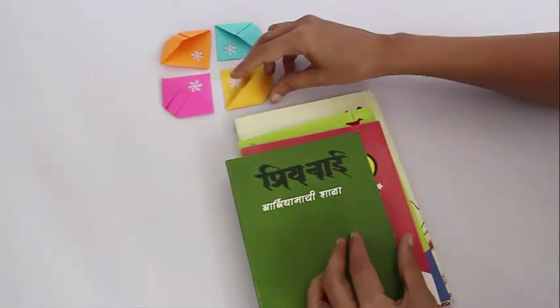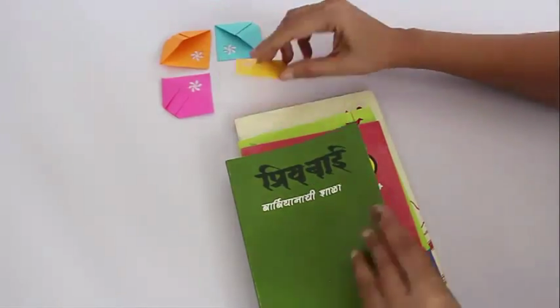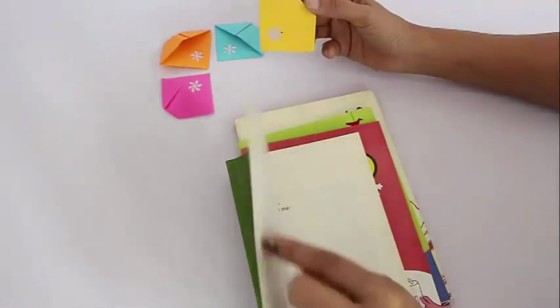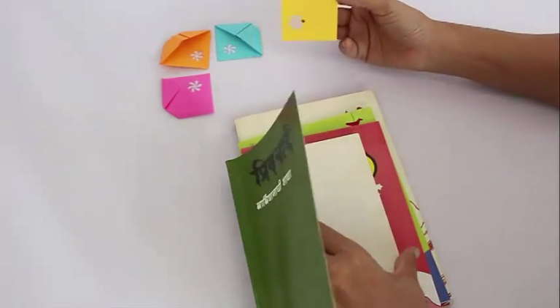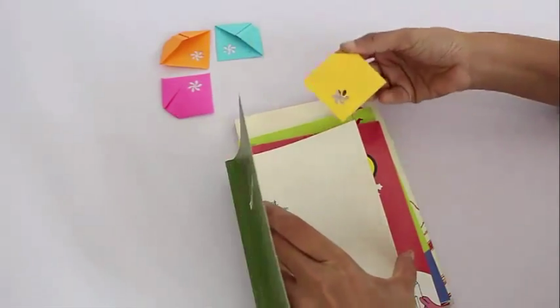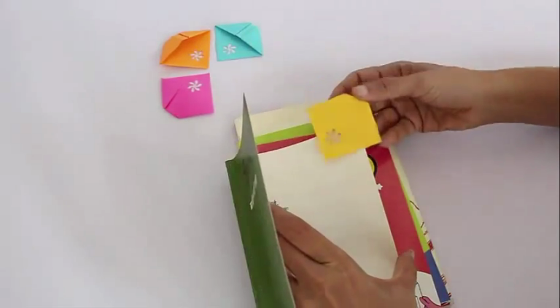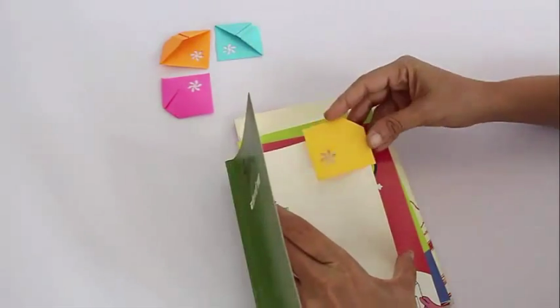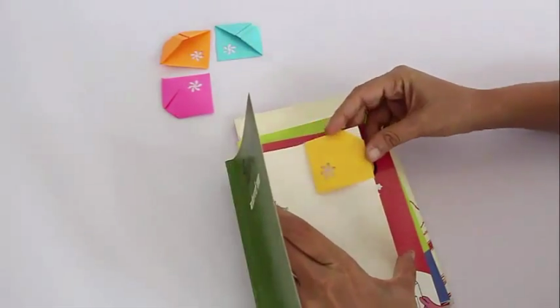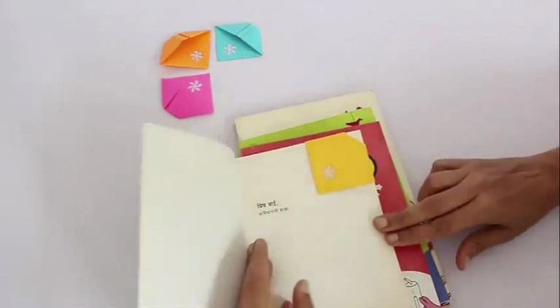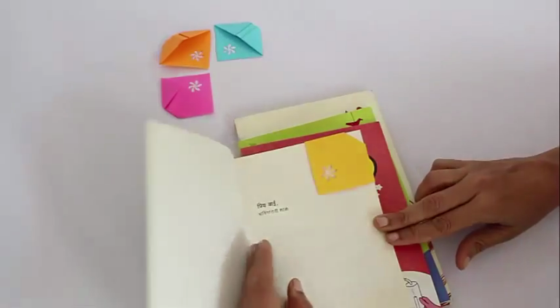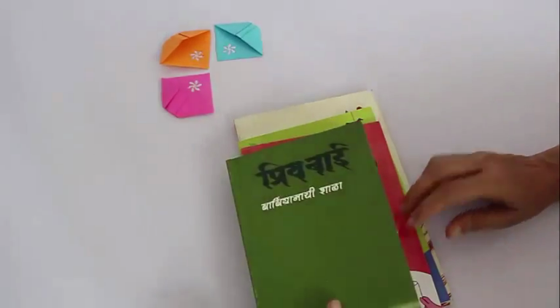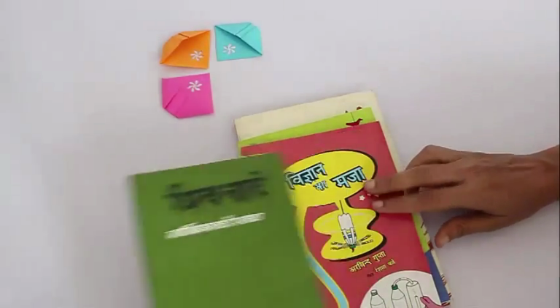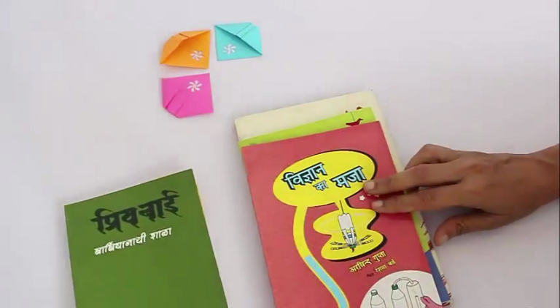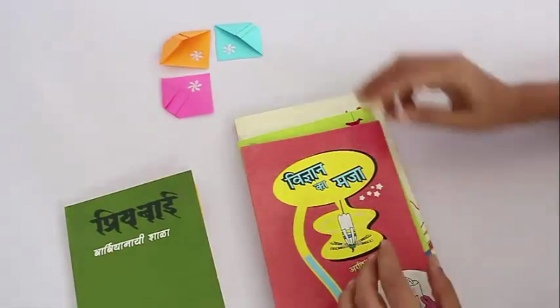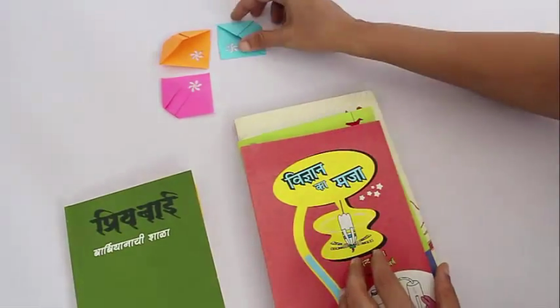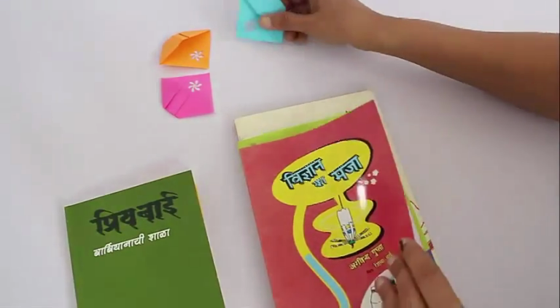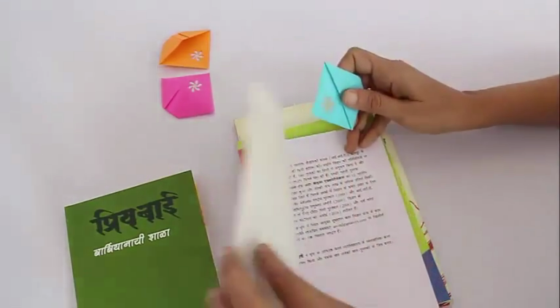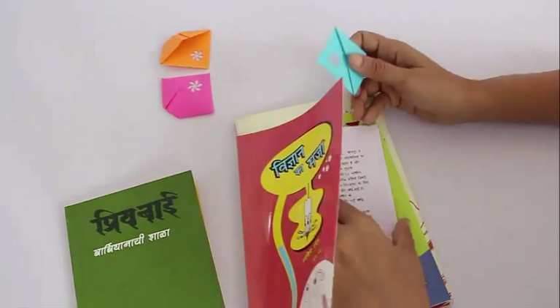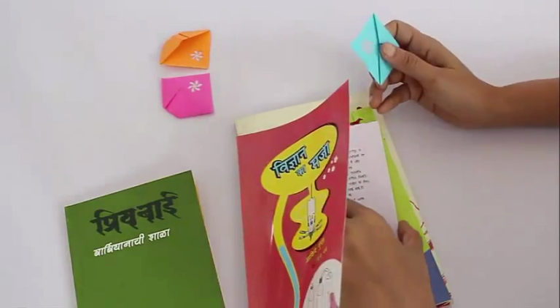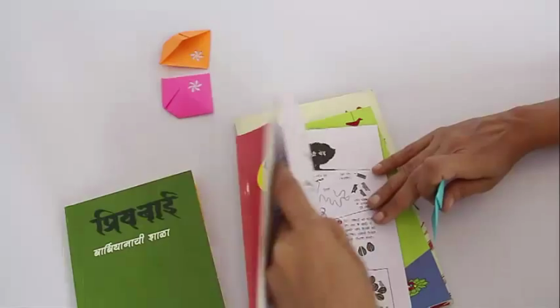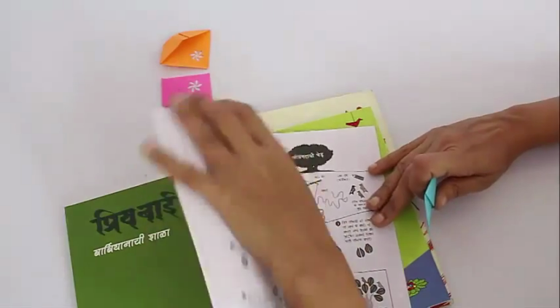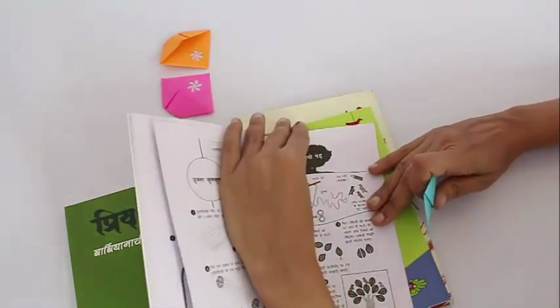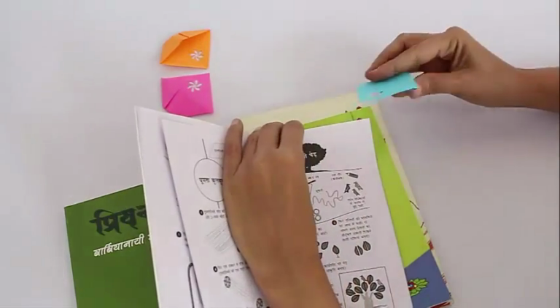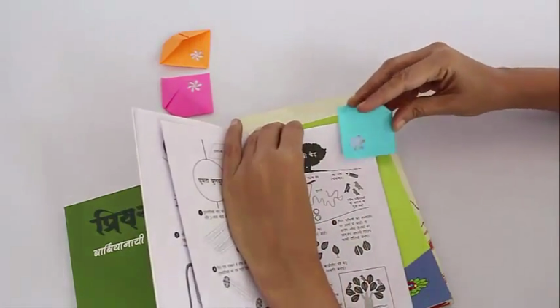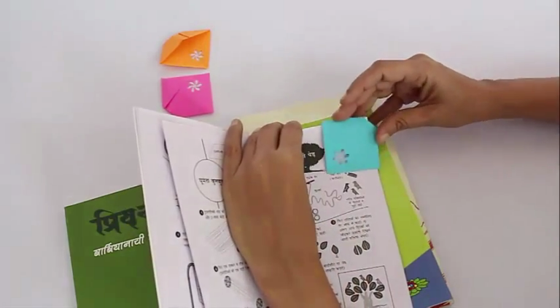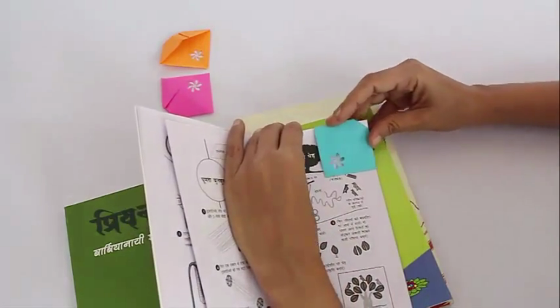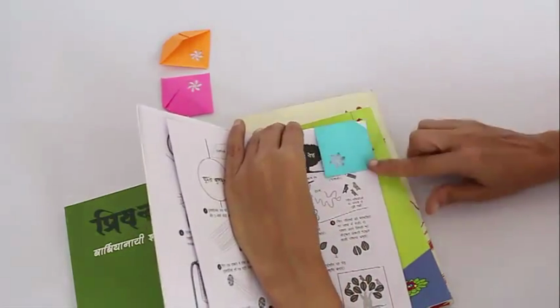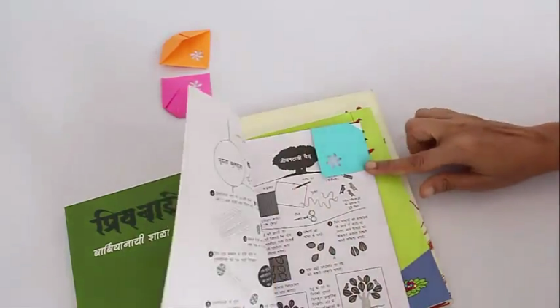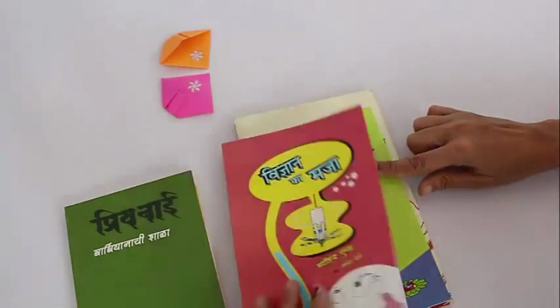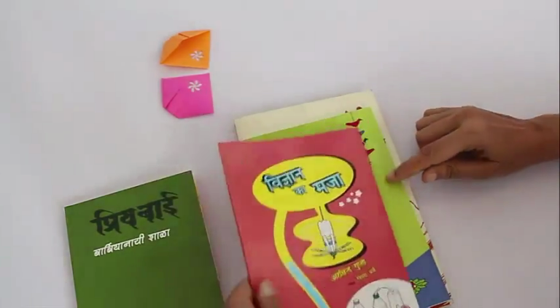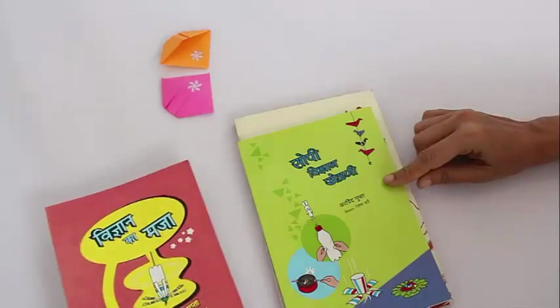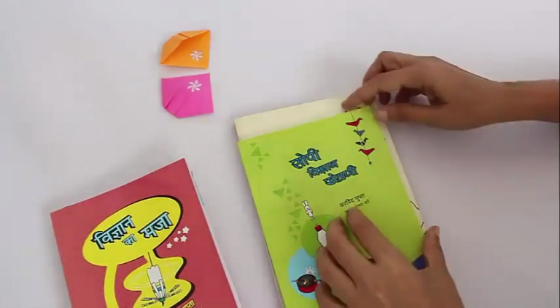We are going to put these bookmarks into four books, and you can see that they are easy to place, easy to make, and they look absolutely beautiful.